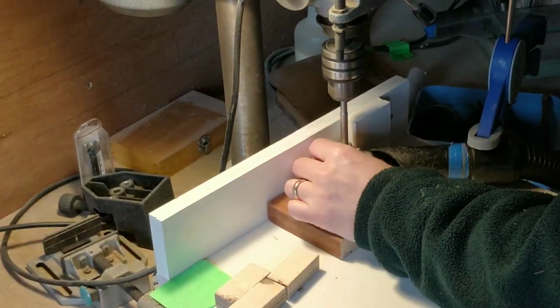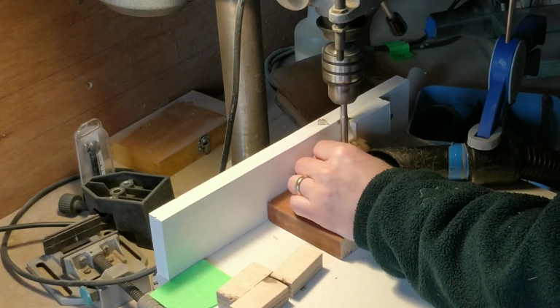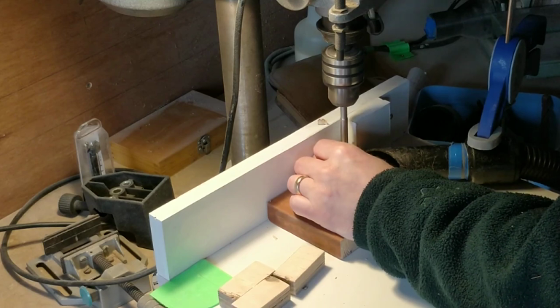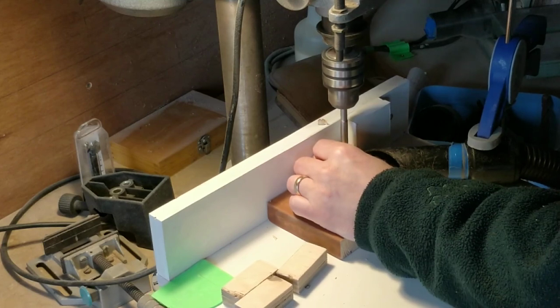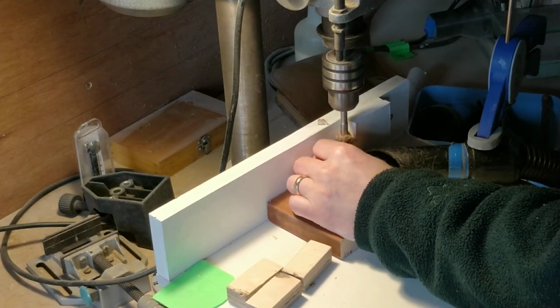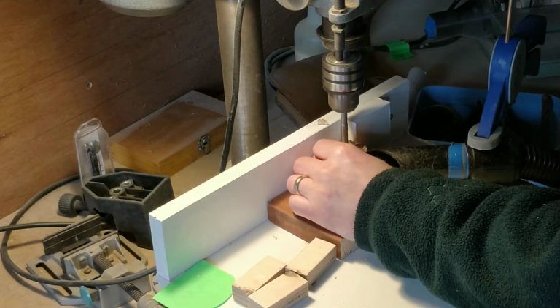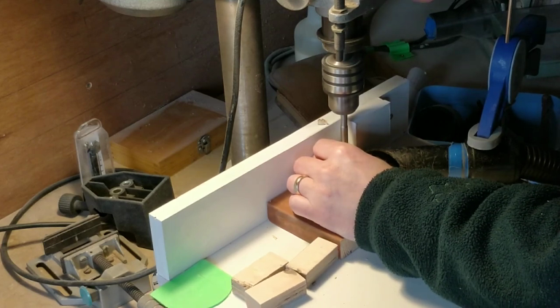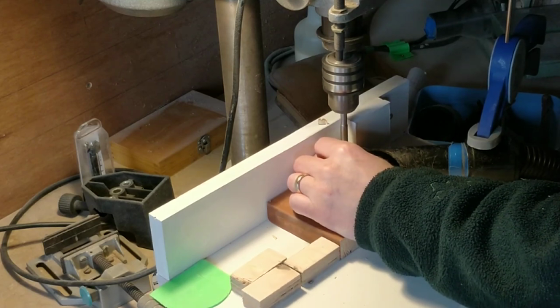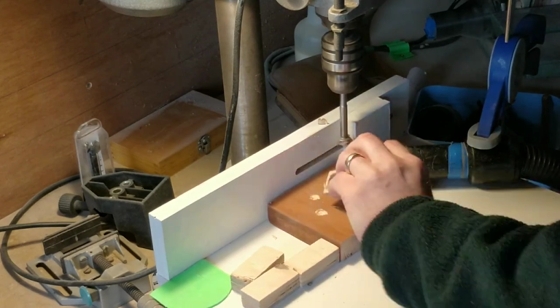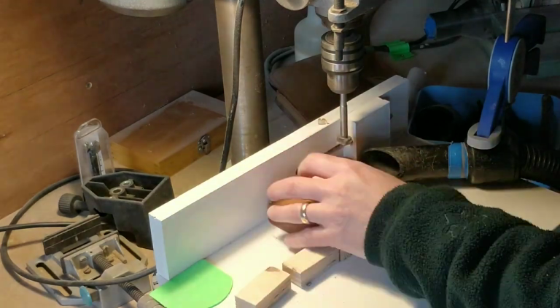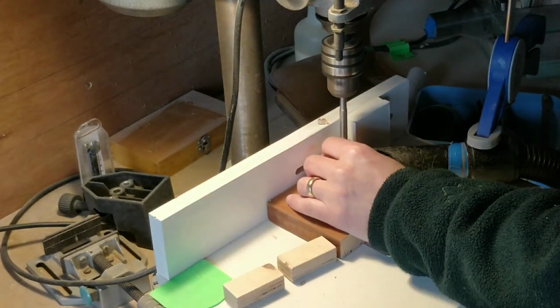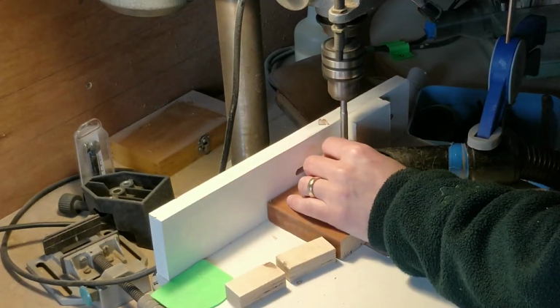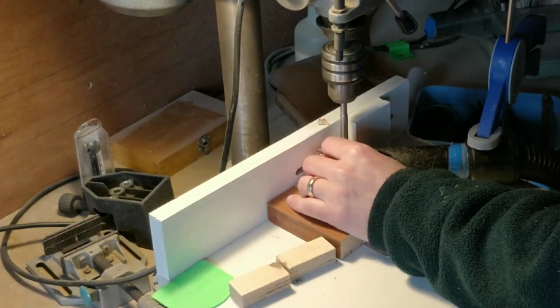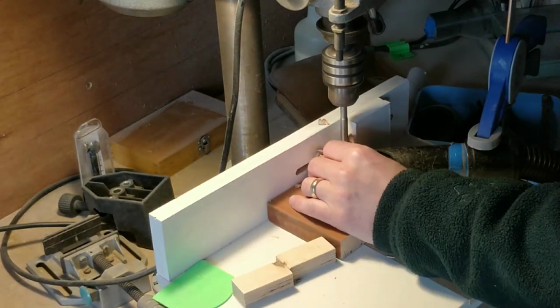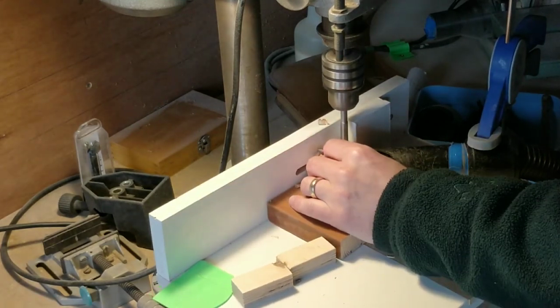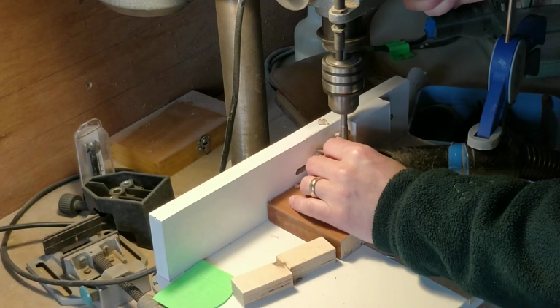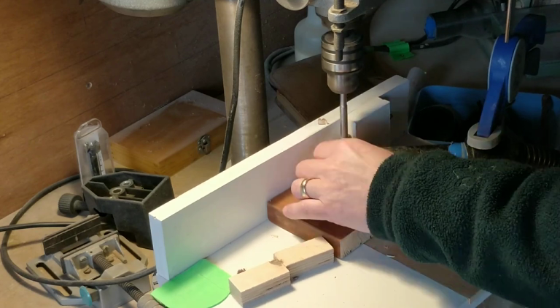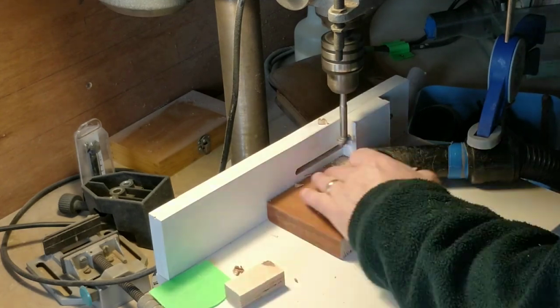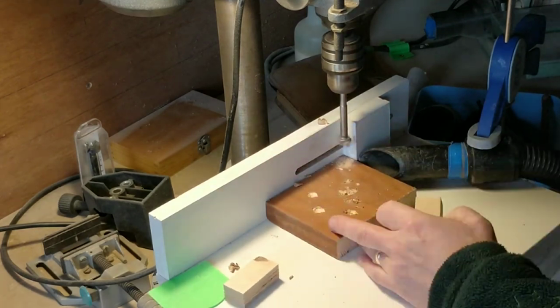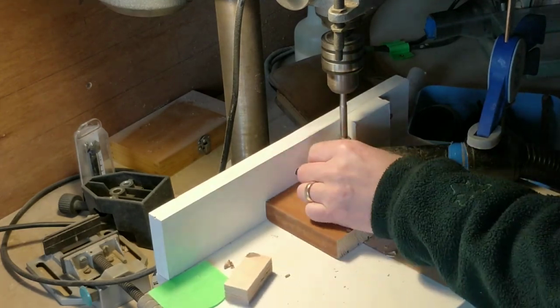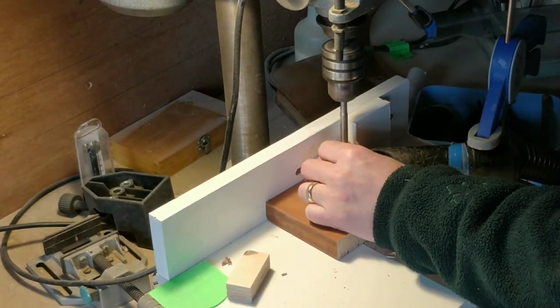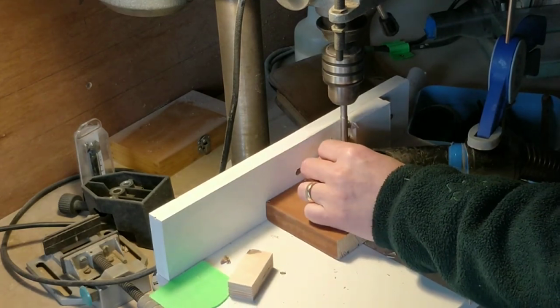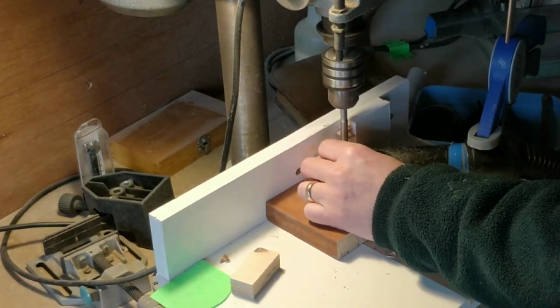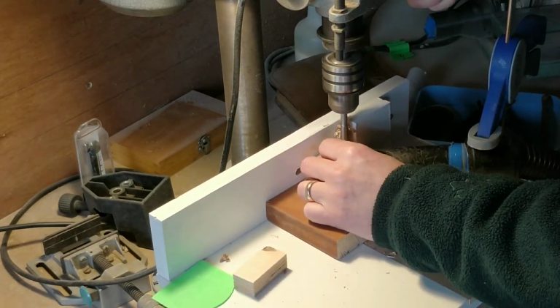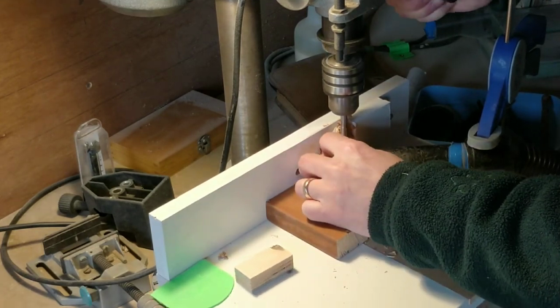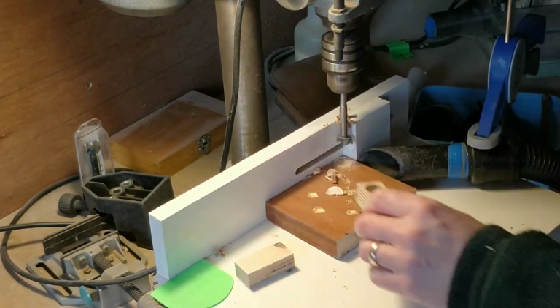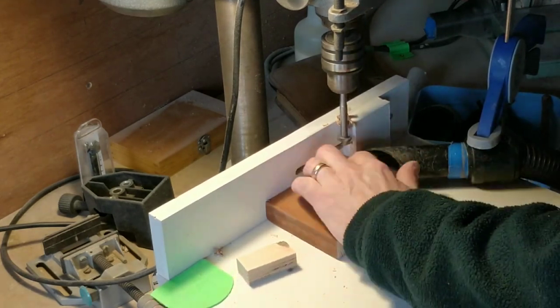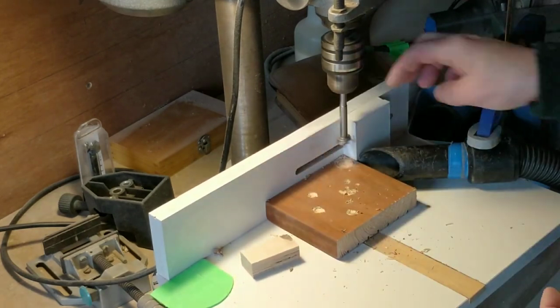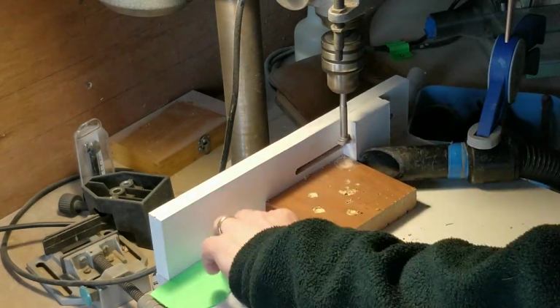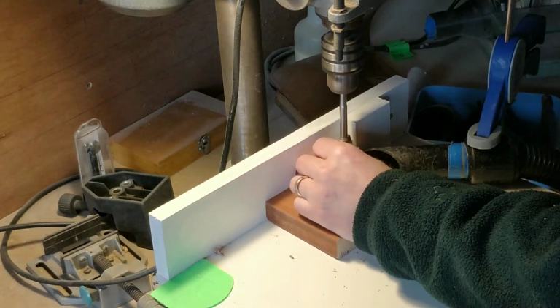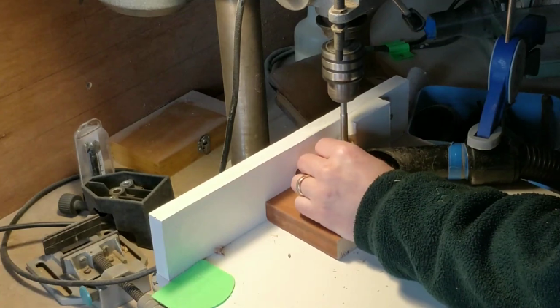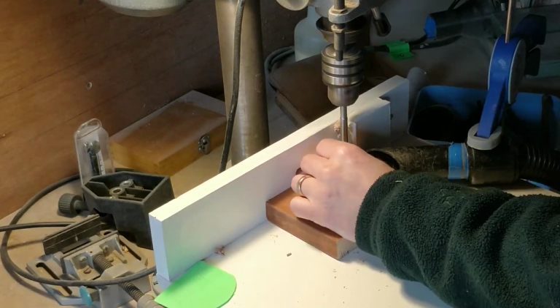The metal bars are from an old machine I took apart 15 years ago. I kept the bars thinking they were too good to throw away and finally found a use for them. If you're making something similar then pipe would work just as well.